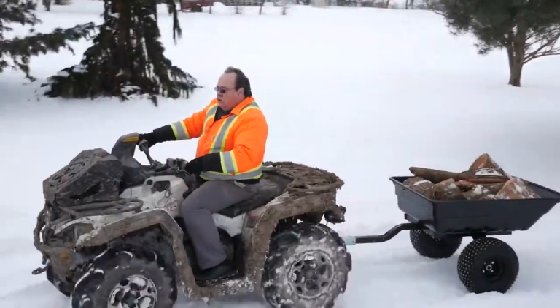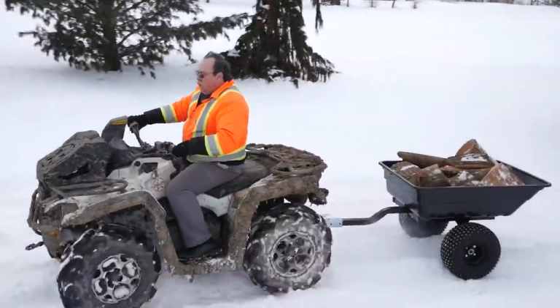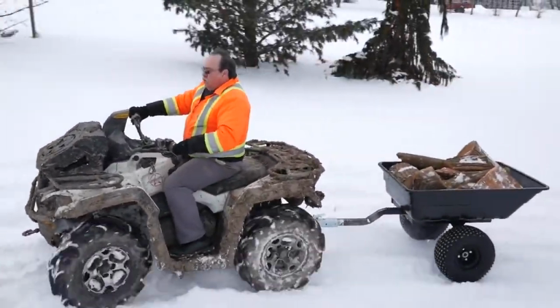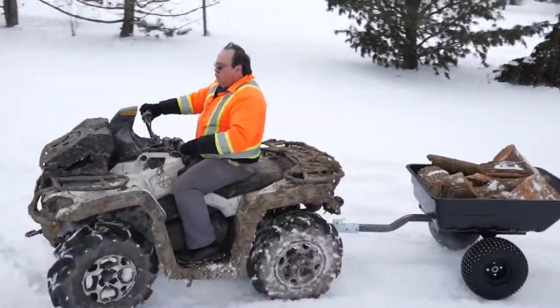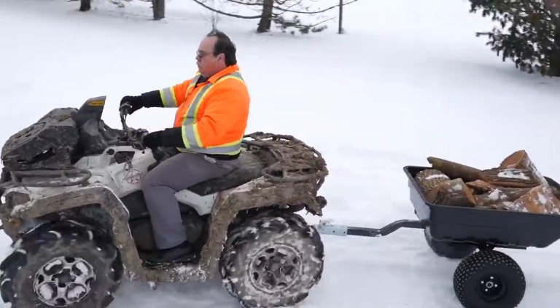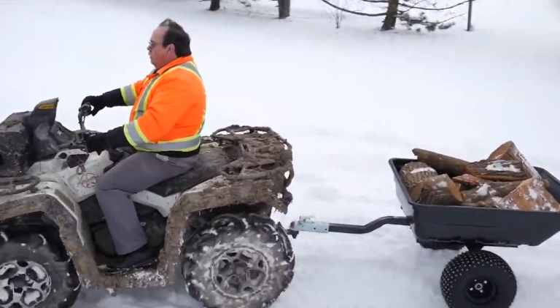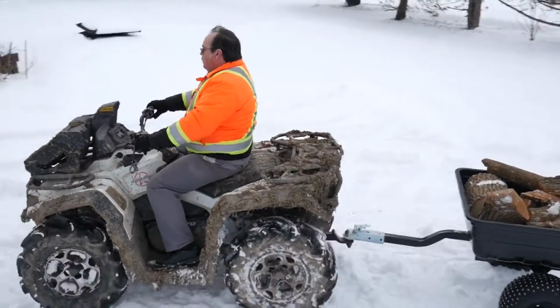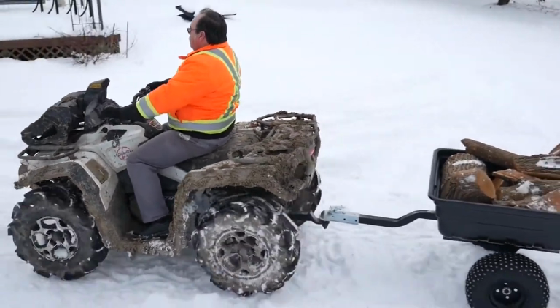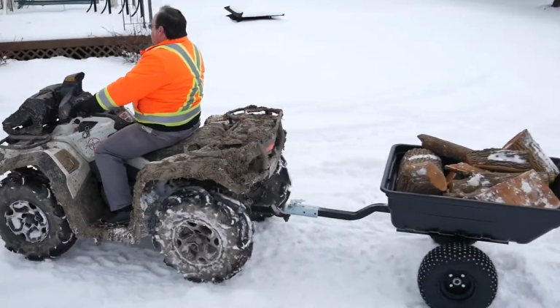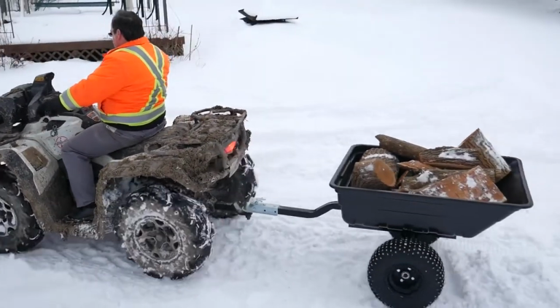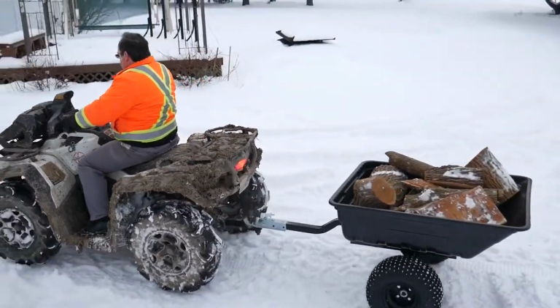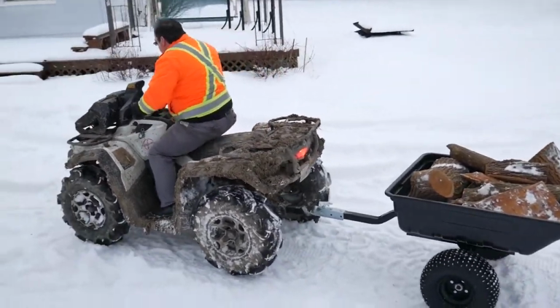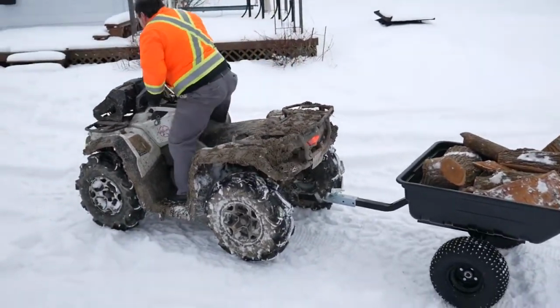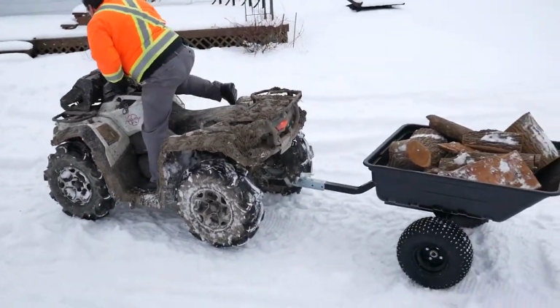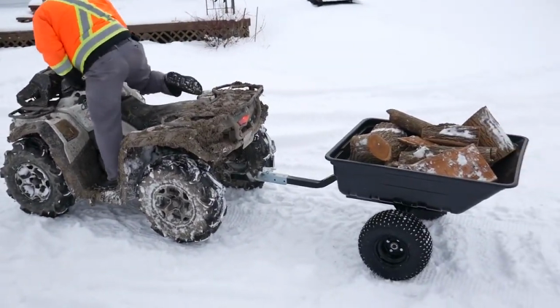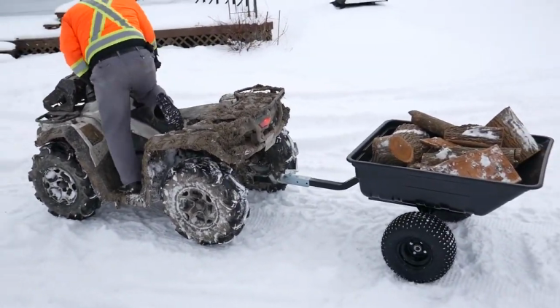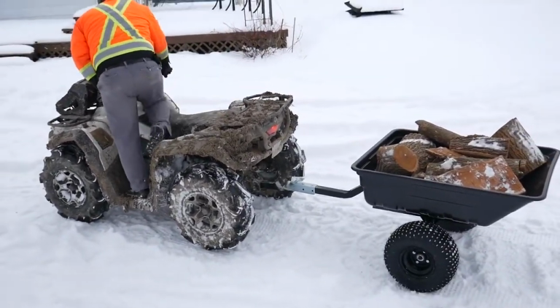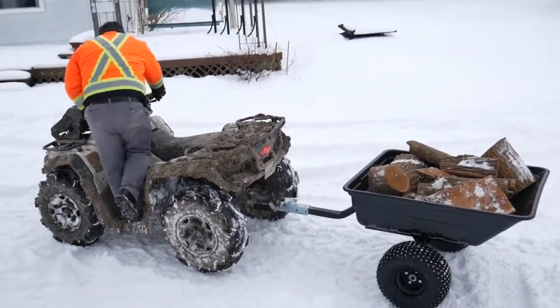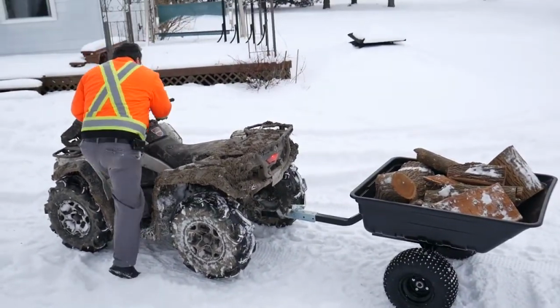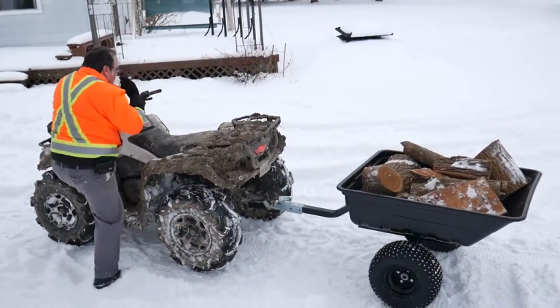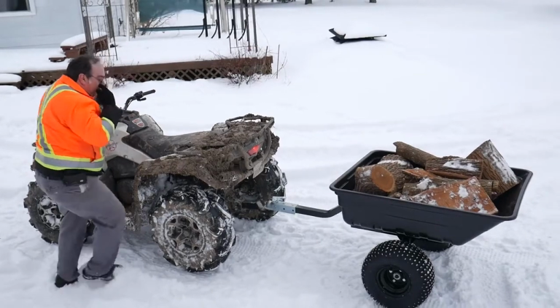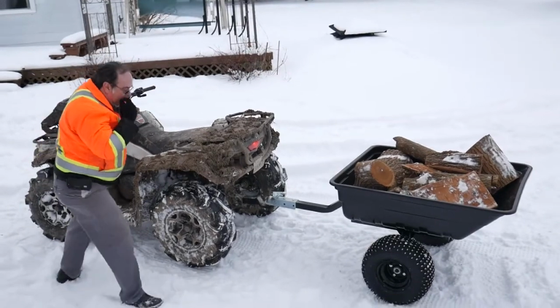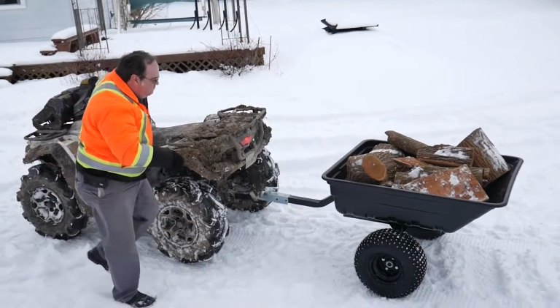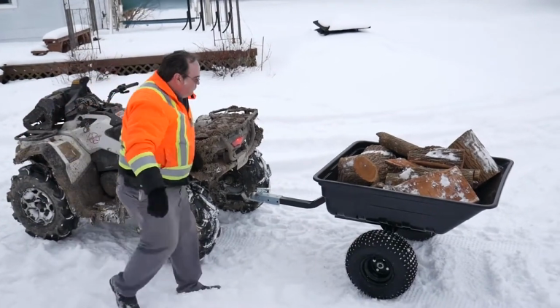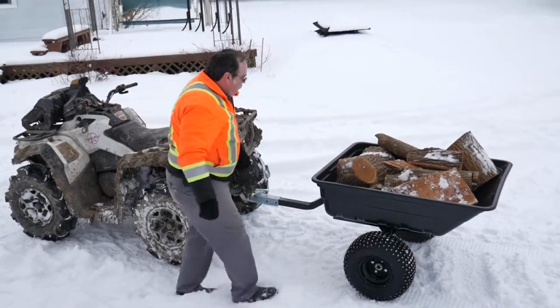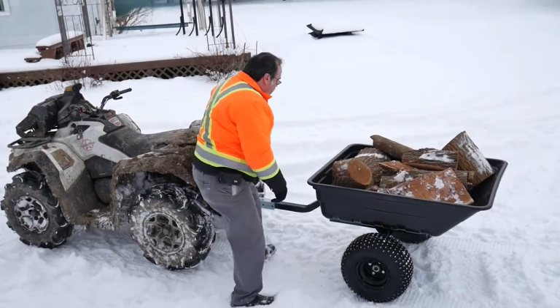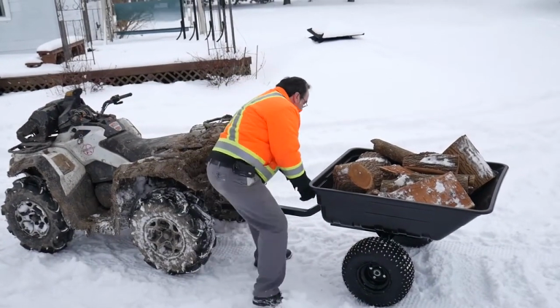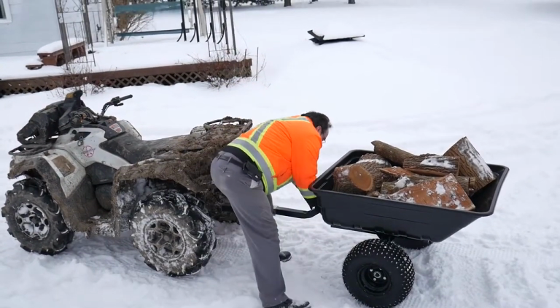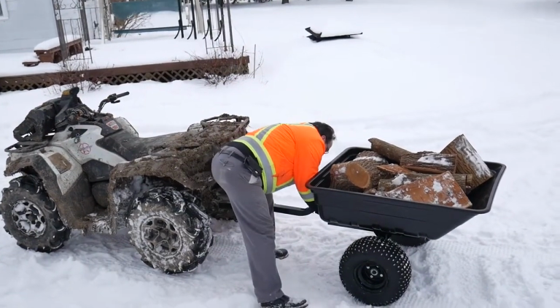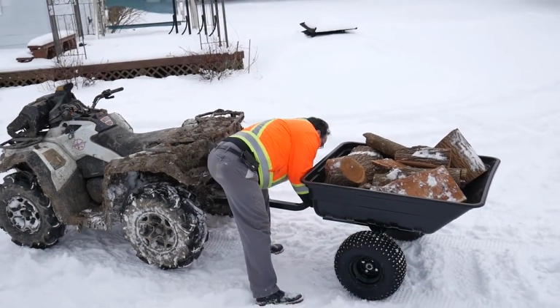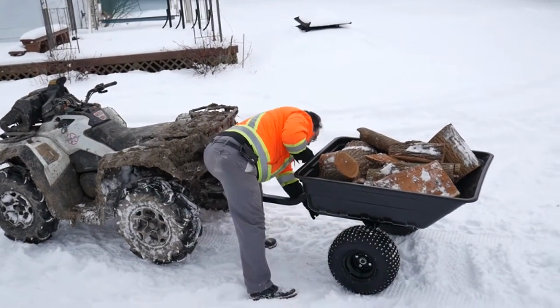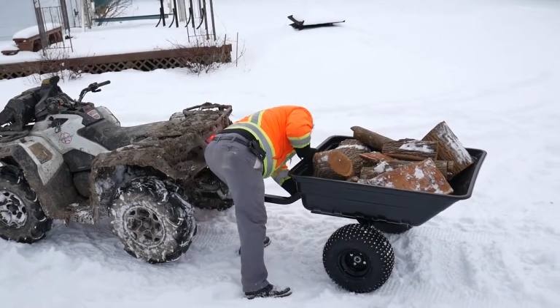The maximum load capacity is 1,000 pounds and it includes a 1-pin easy tilting dump feature, which enables you to unload and load your cargo quickly.